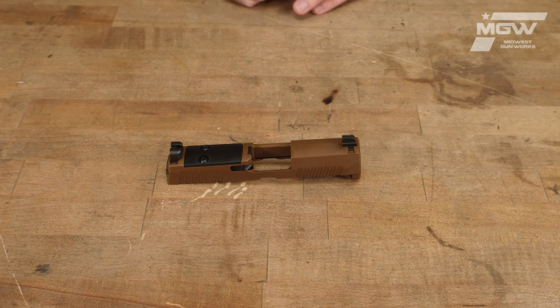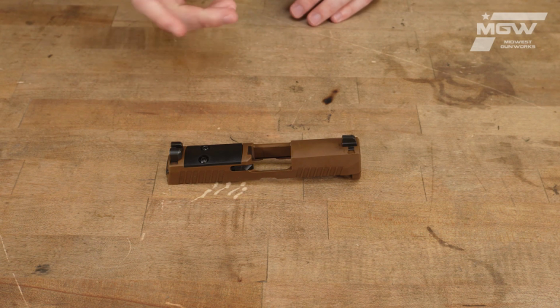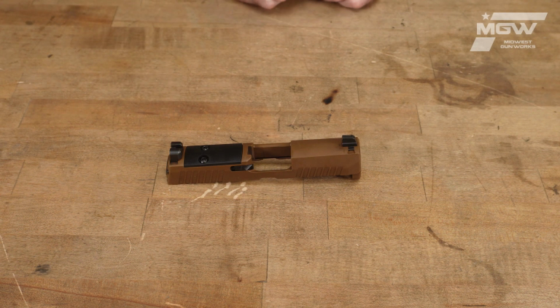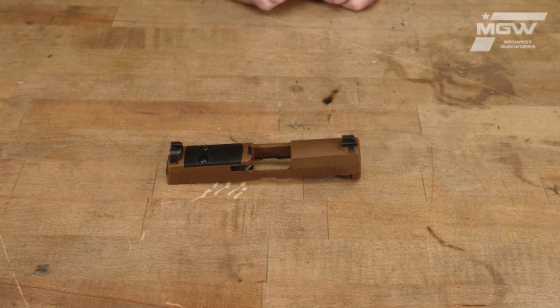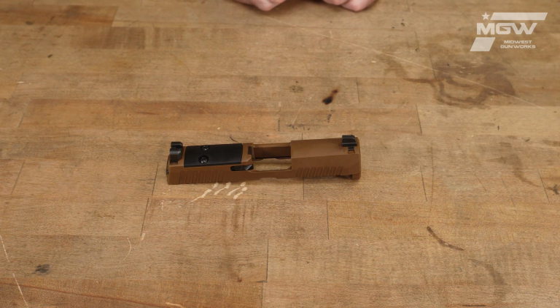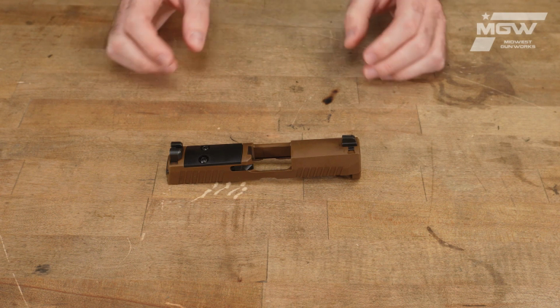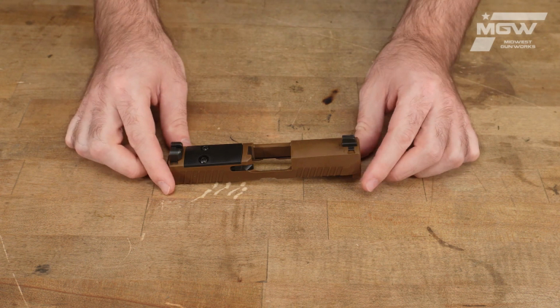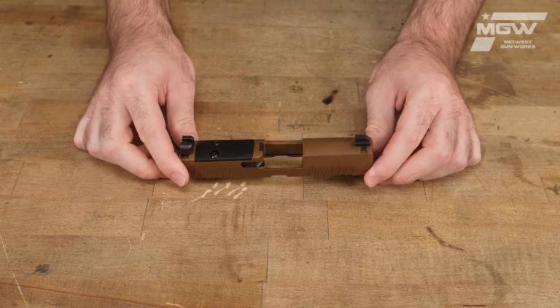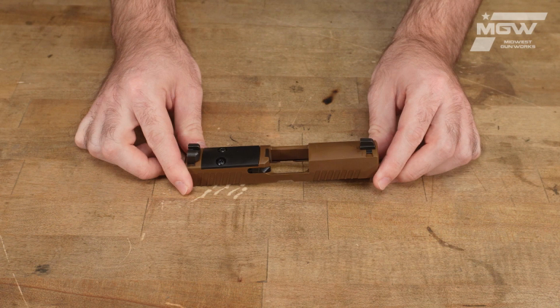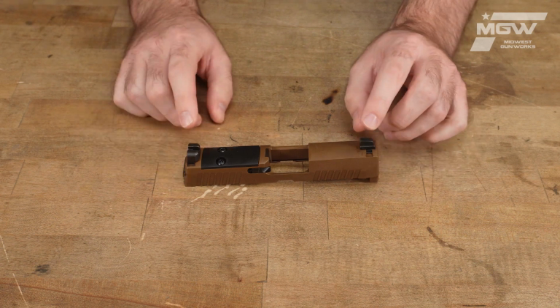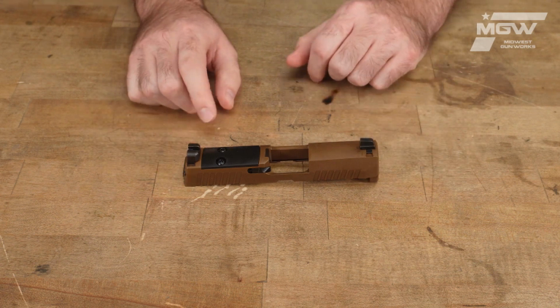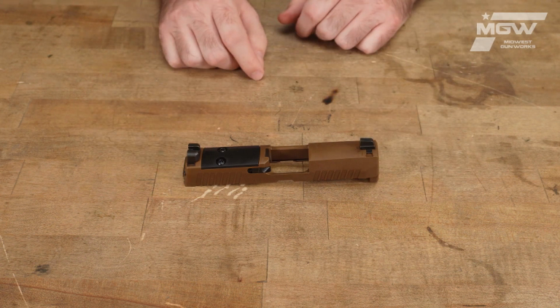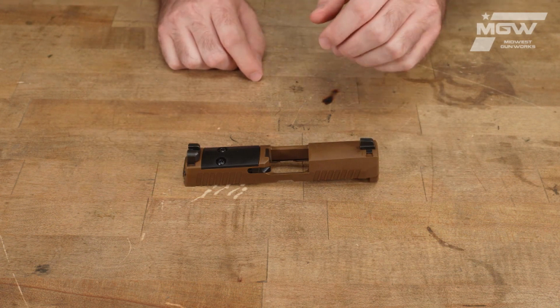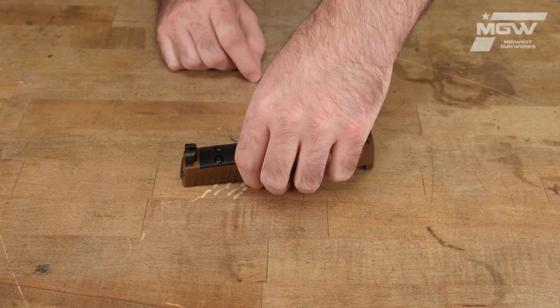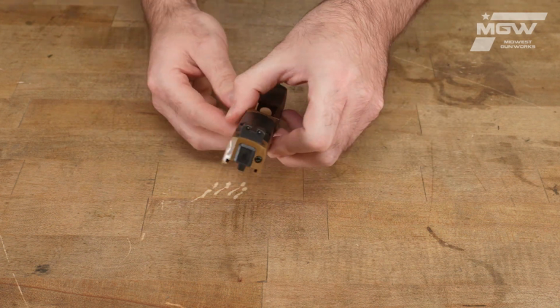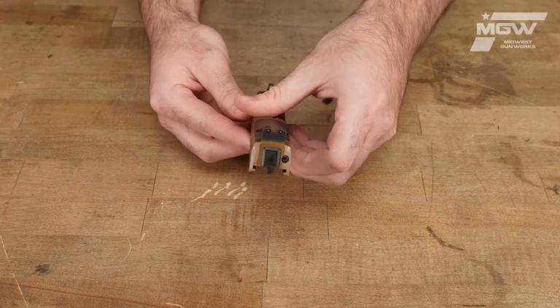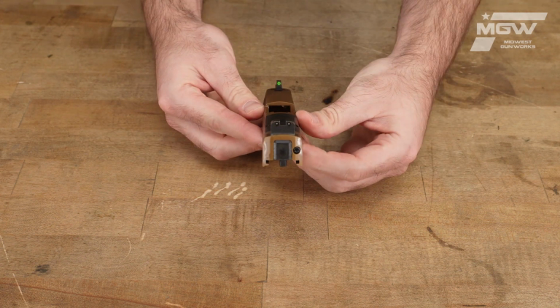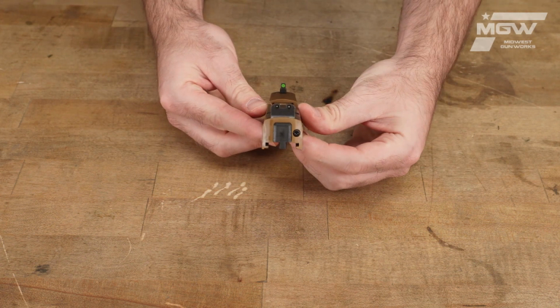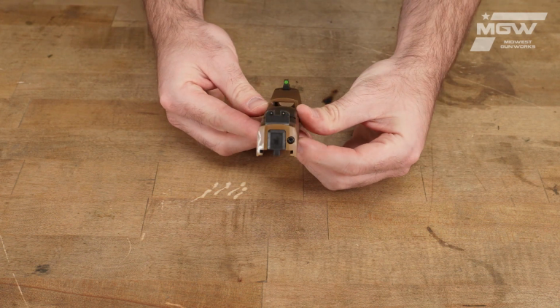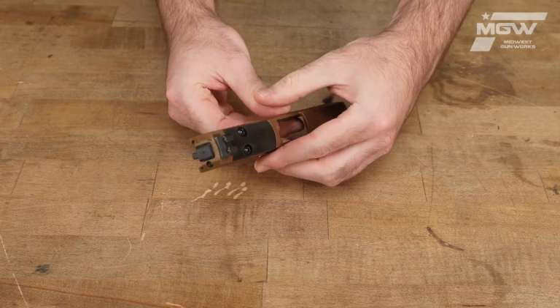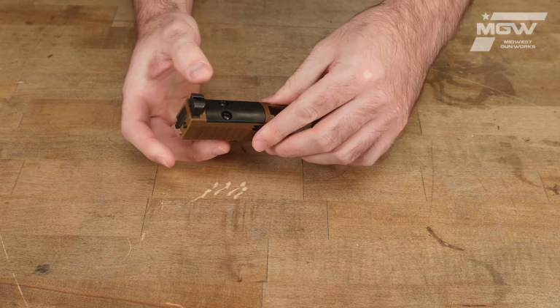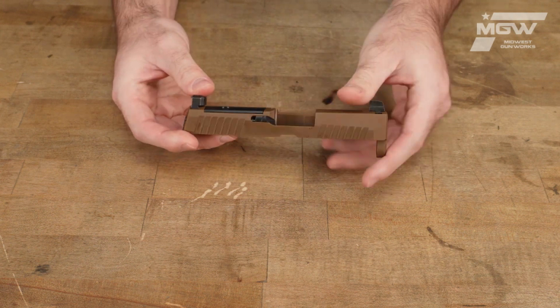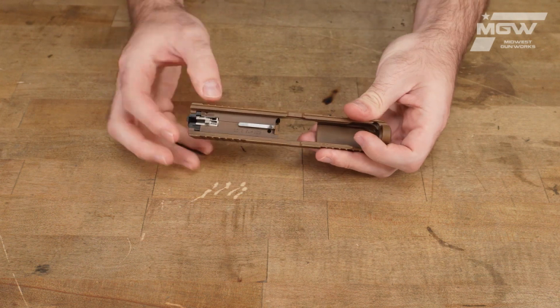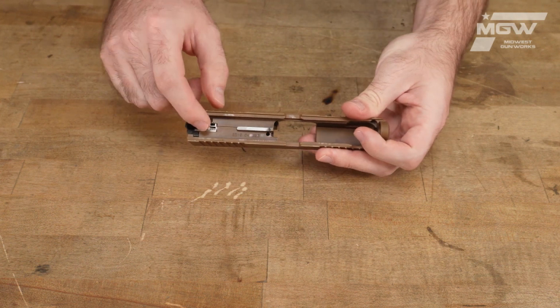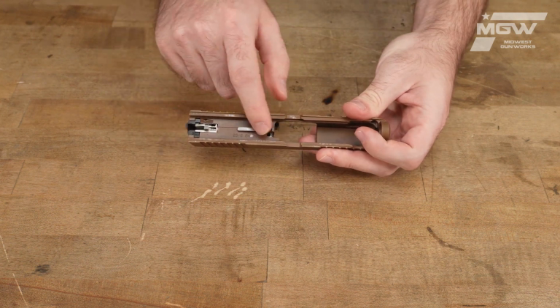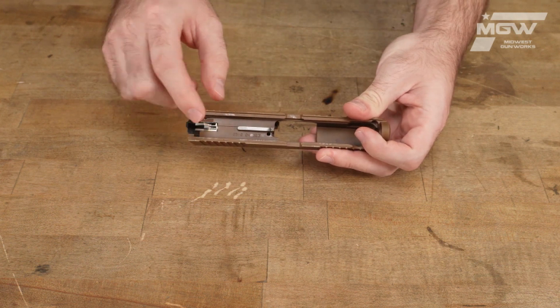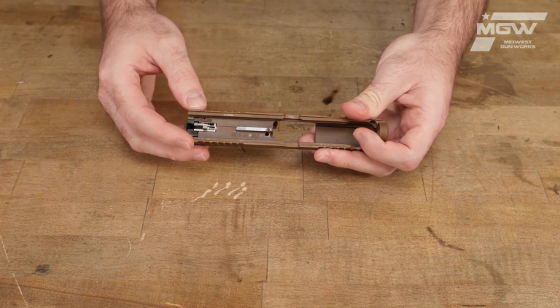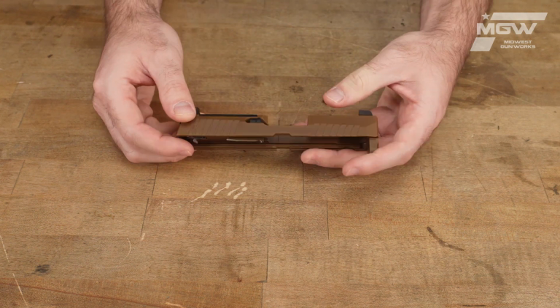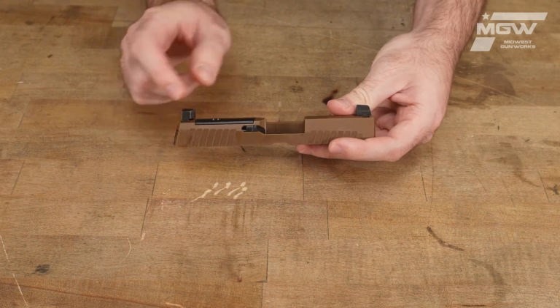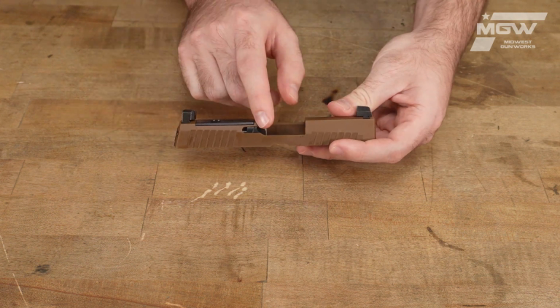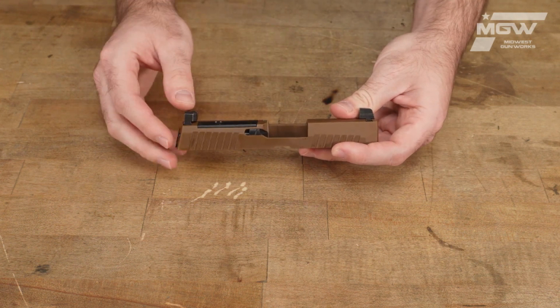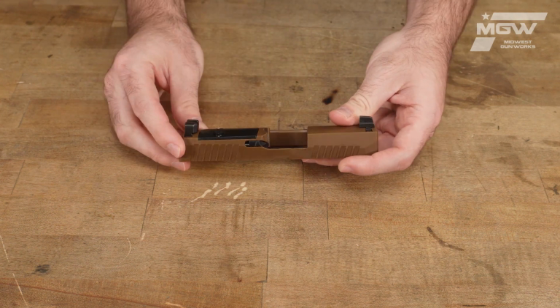Other pre-installed components in this slide include front and rear suppressor height X-ray 3 sights, a striker assembly, and an extractor assembly.